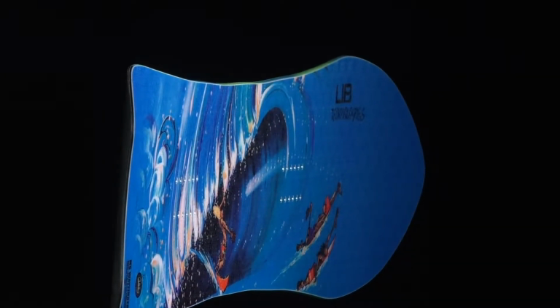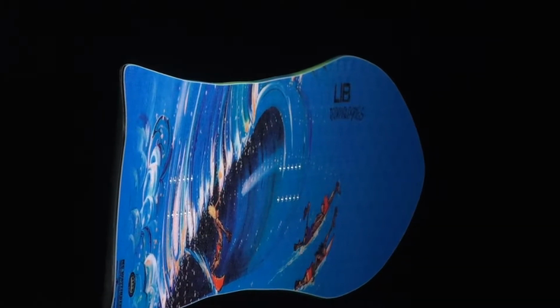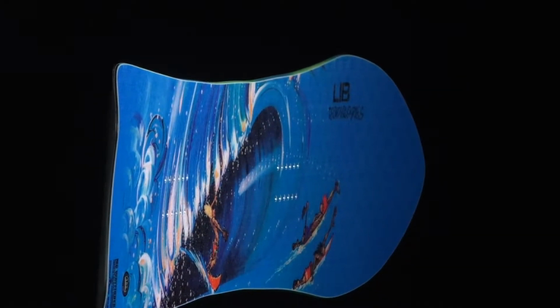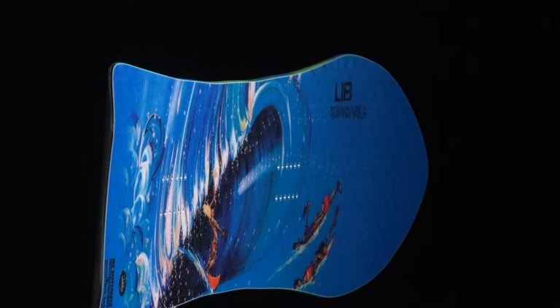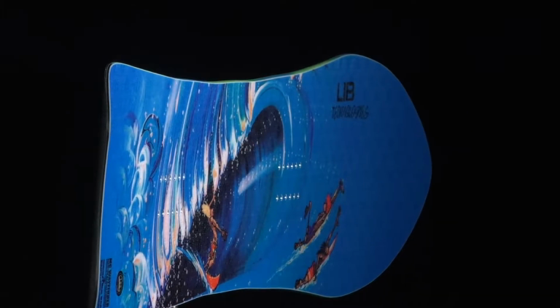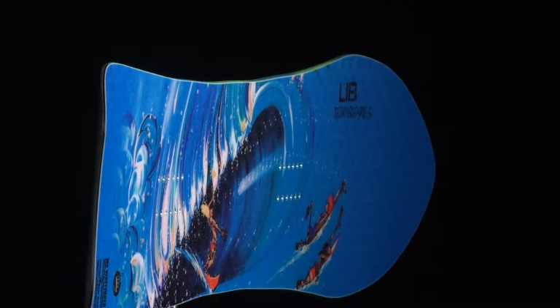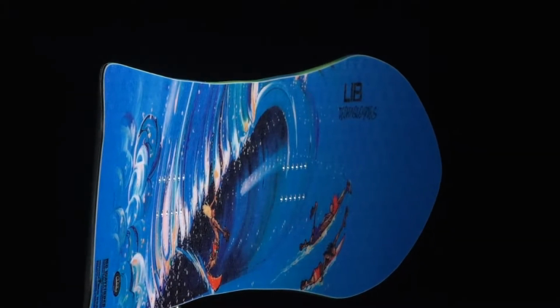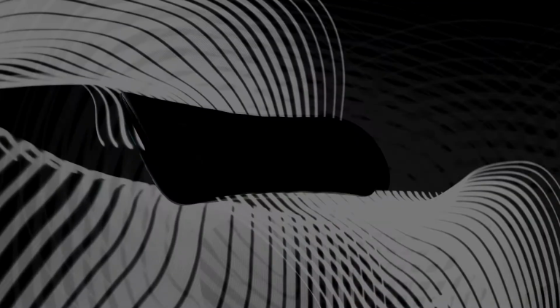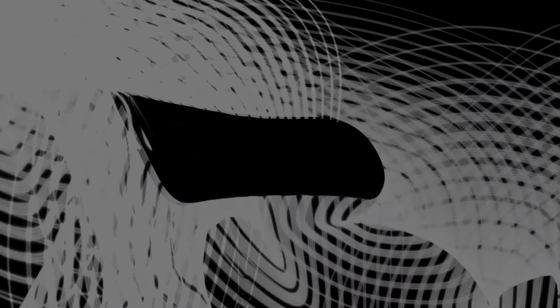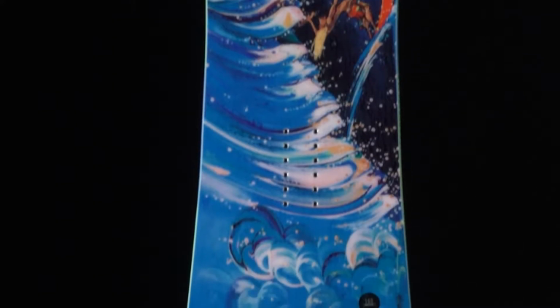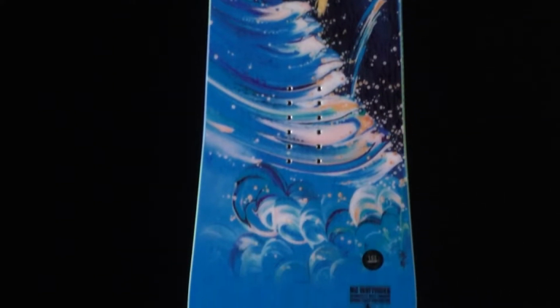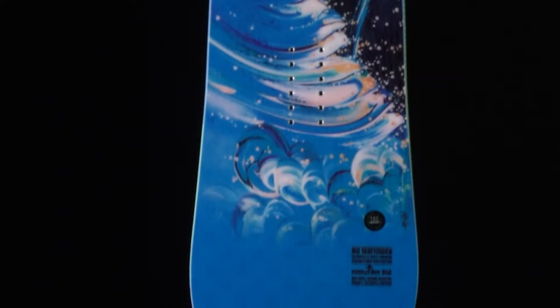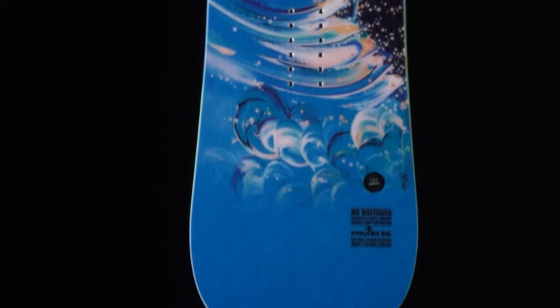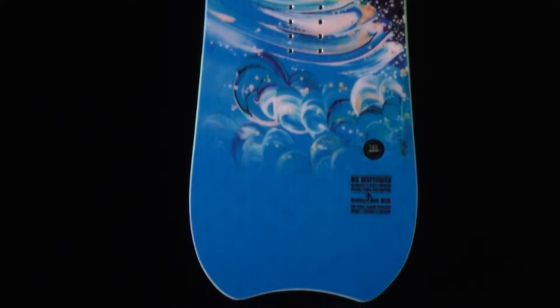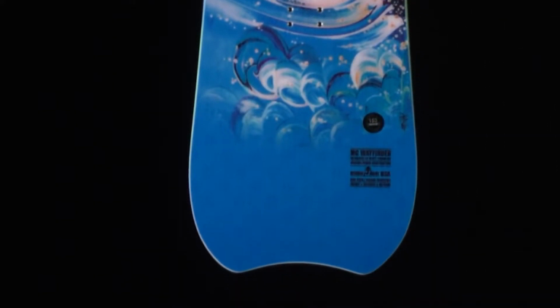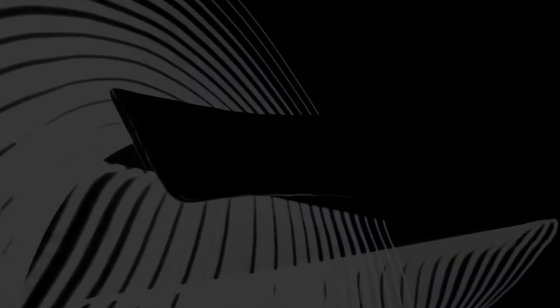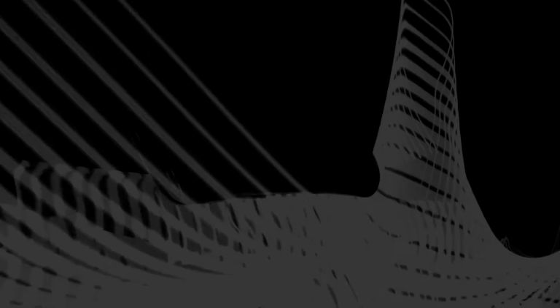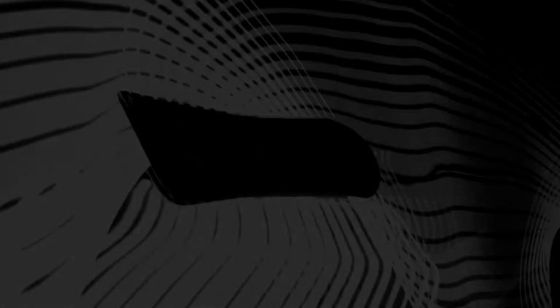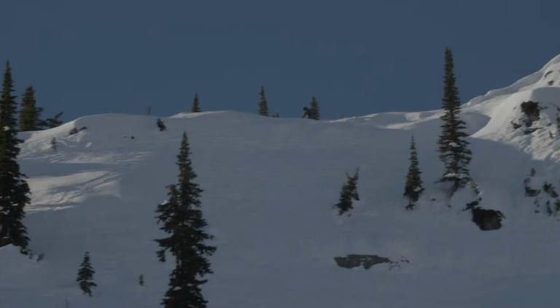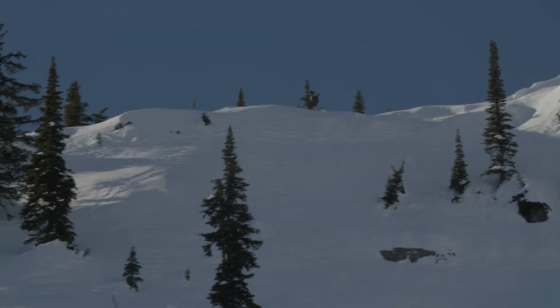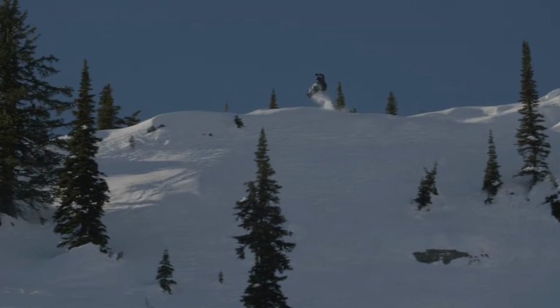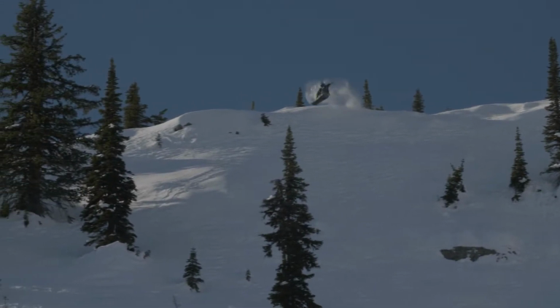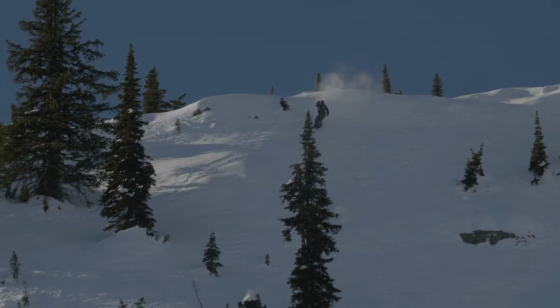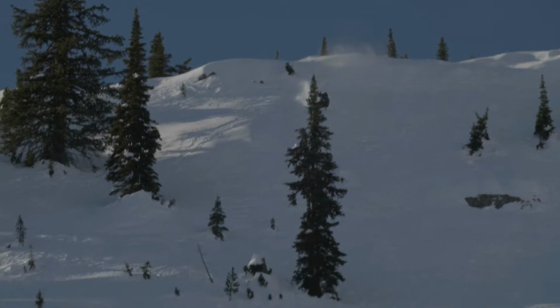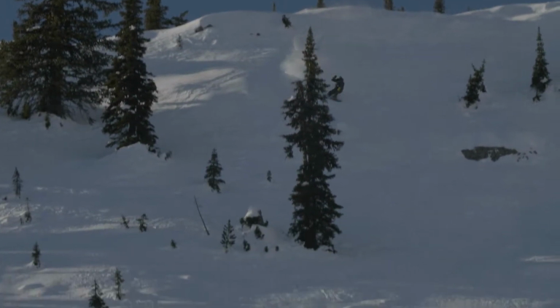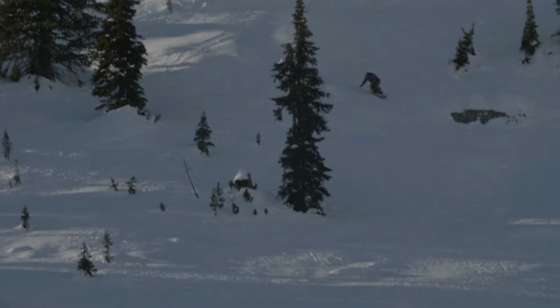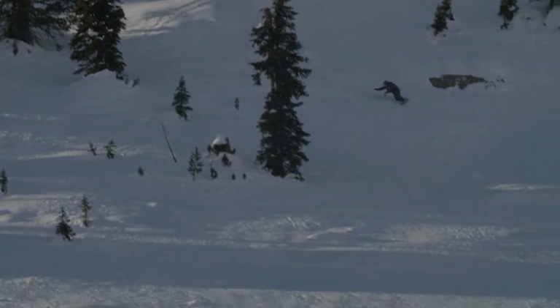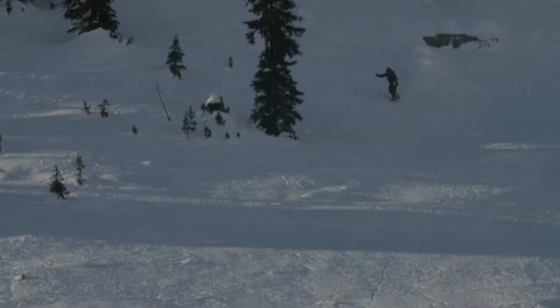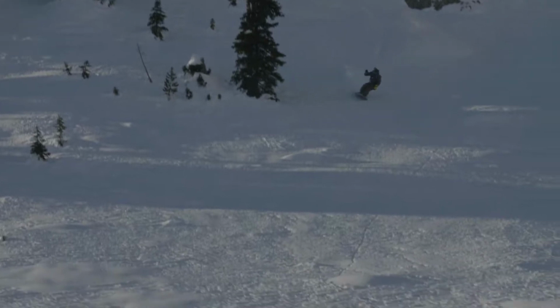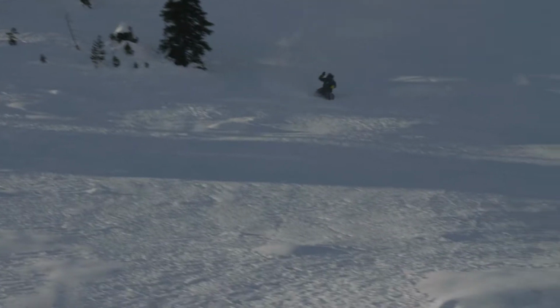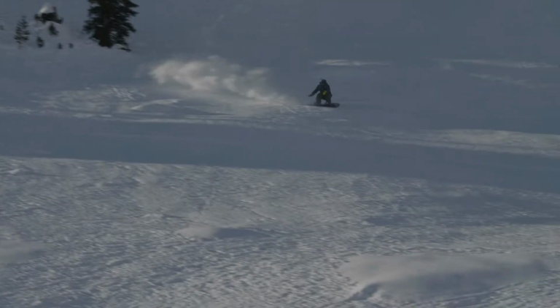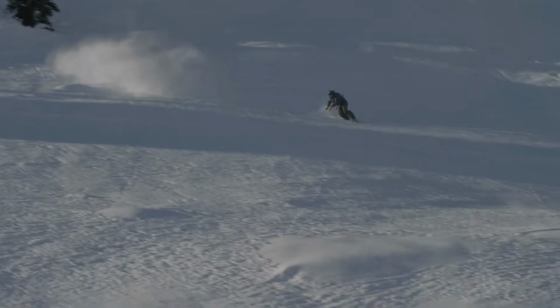It's got a big floaty nose, nice short tail, pretty much meant to go fast, carve erratically, float like a dream, and take you anywhere you want to go.